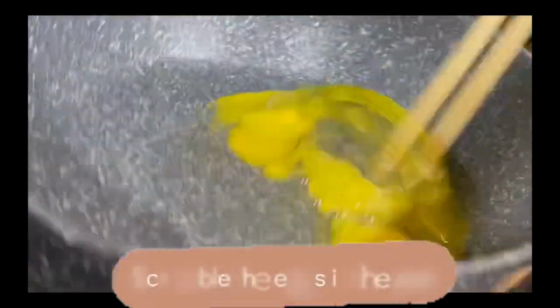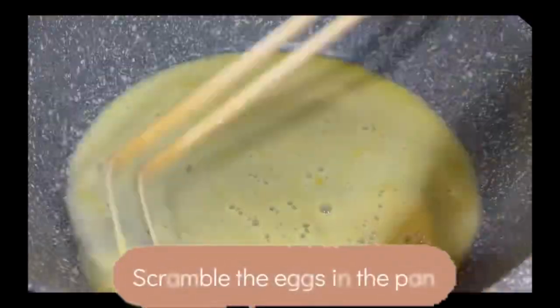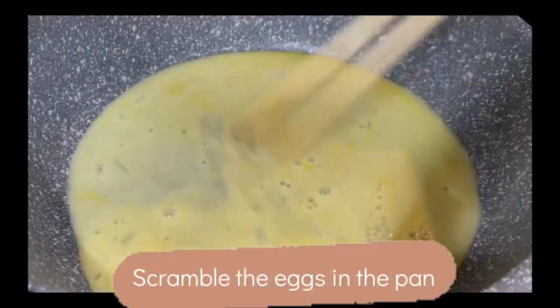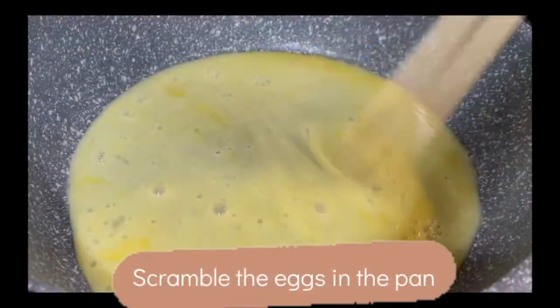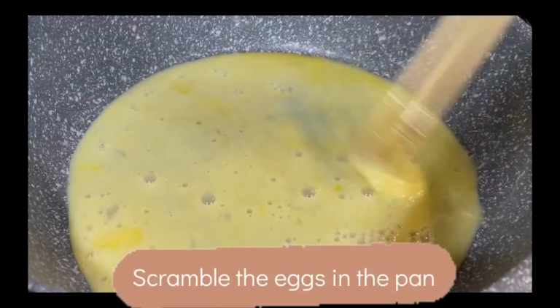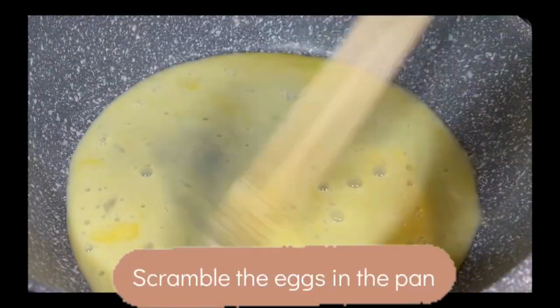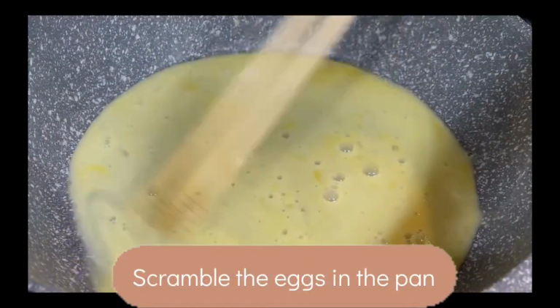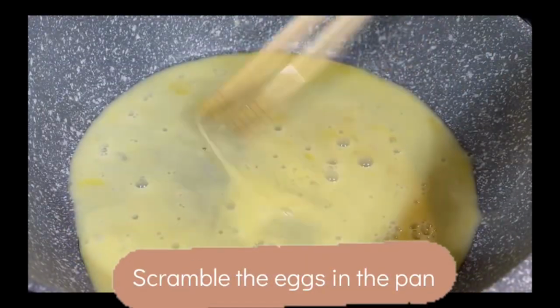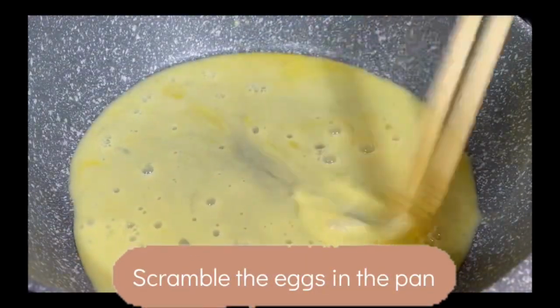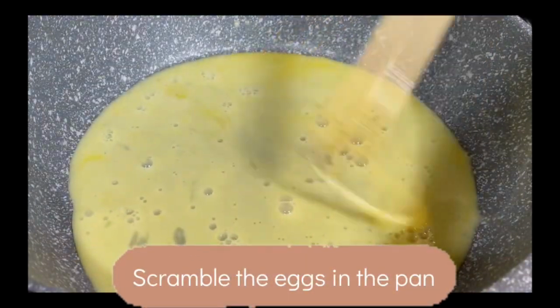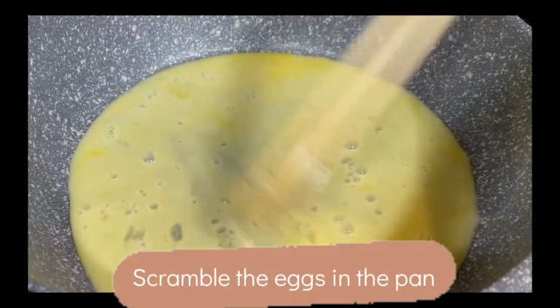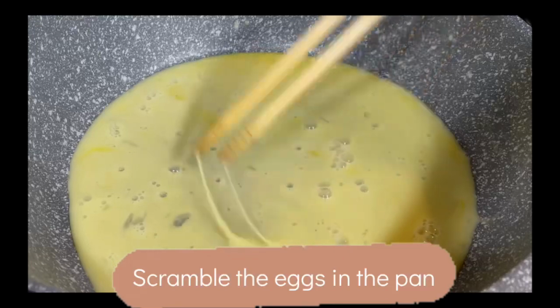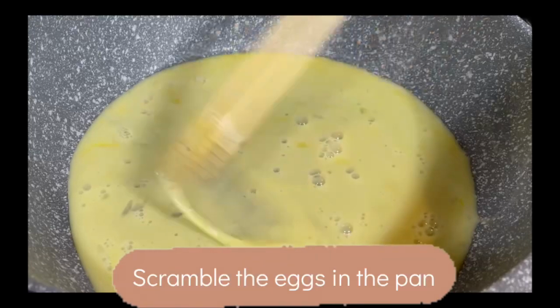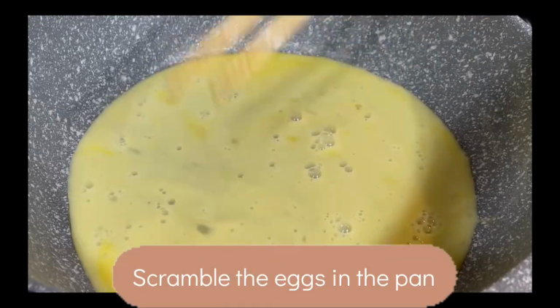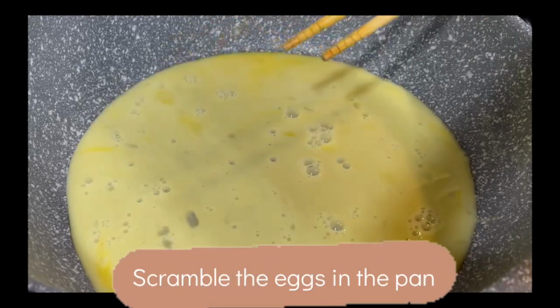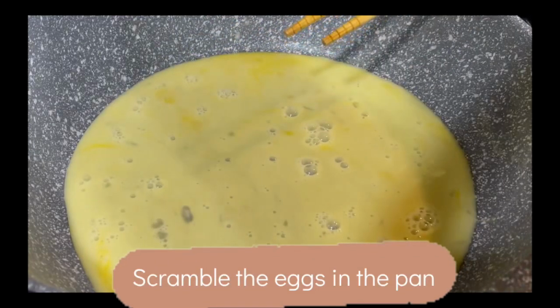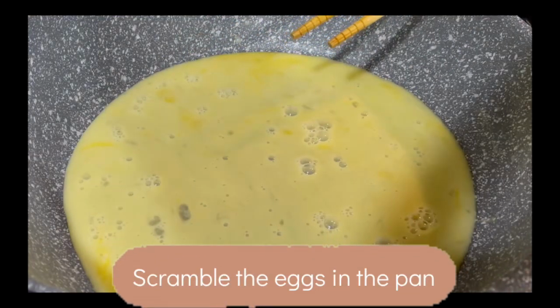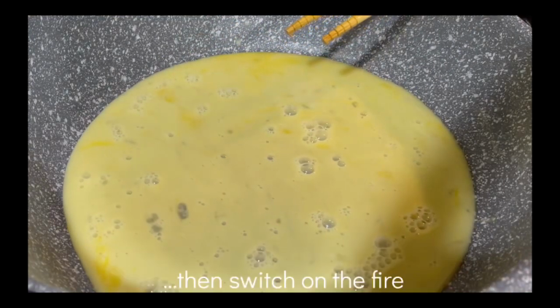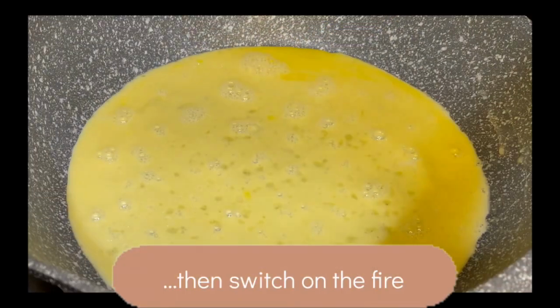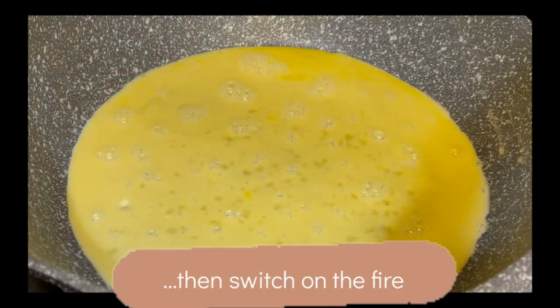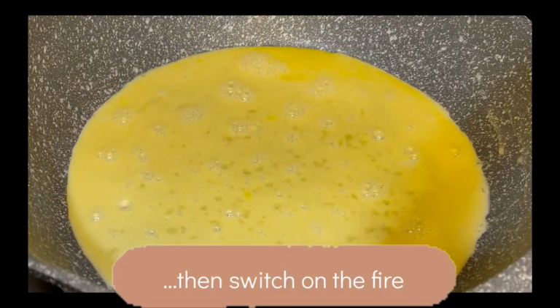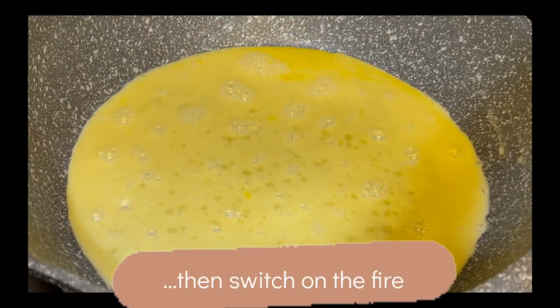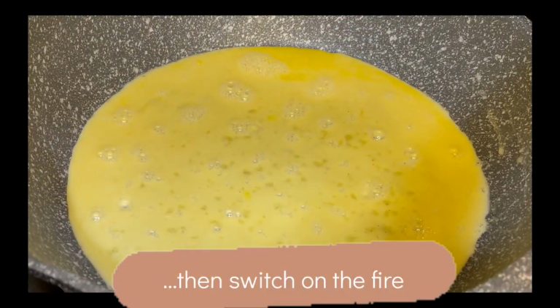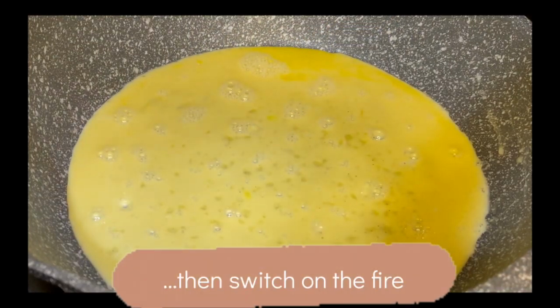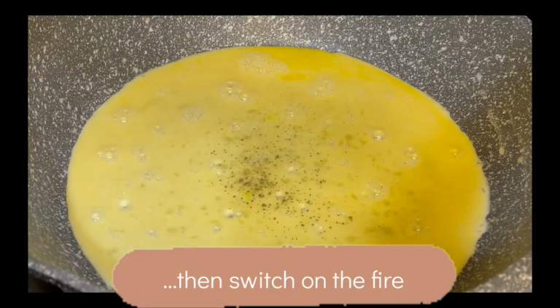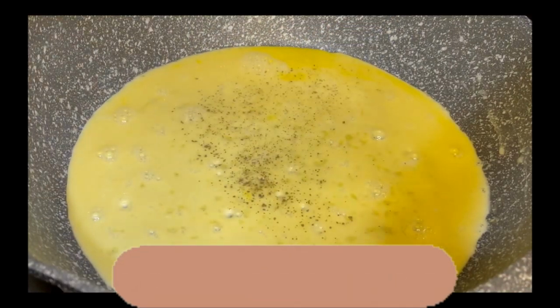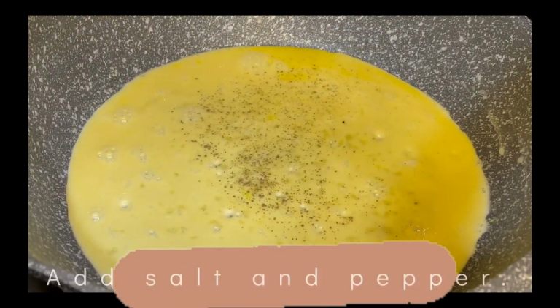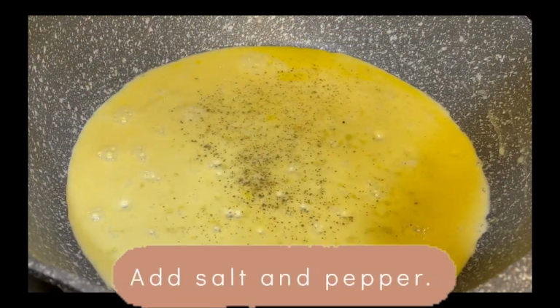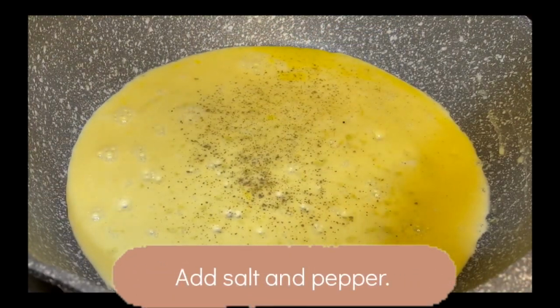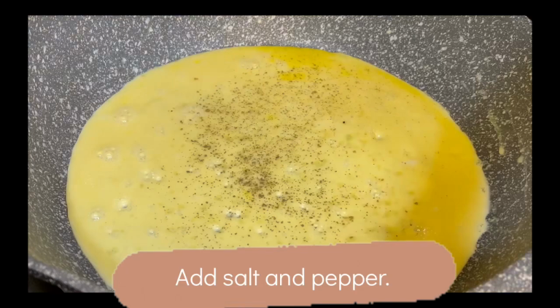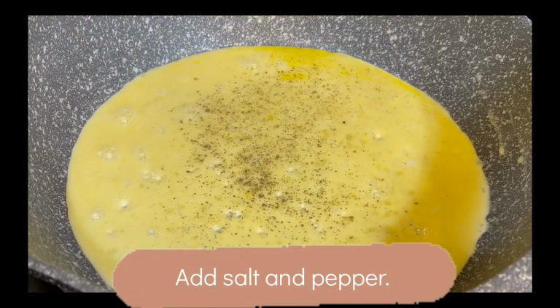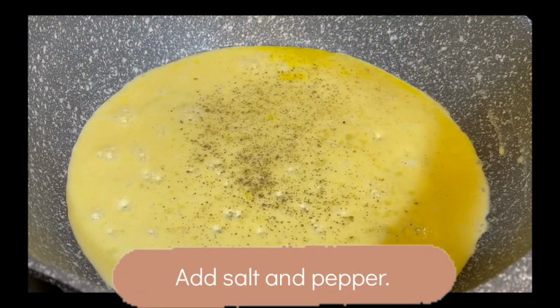Super simple. So if you guys feel like having a sandwich and you don't want to clean up a lot of dishes, then this is the best way.